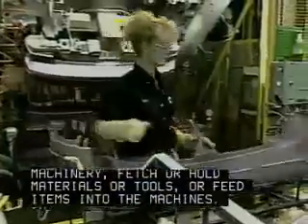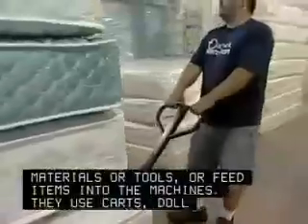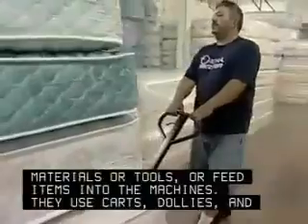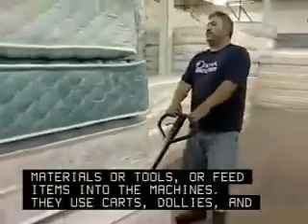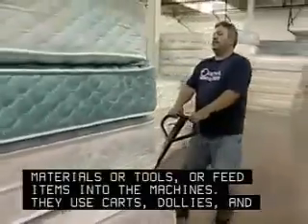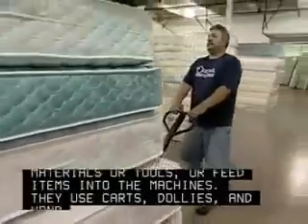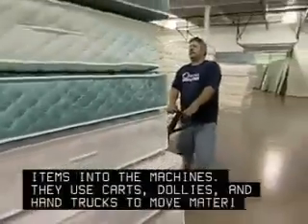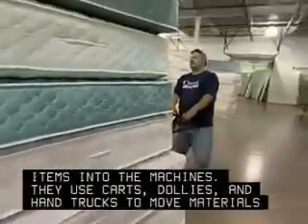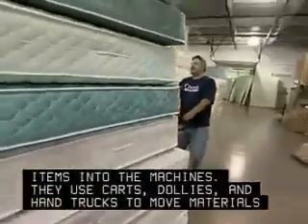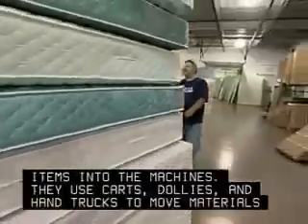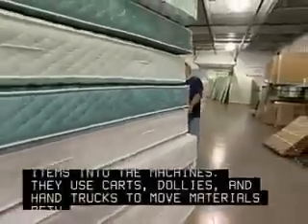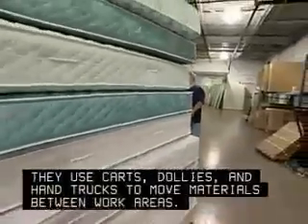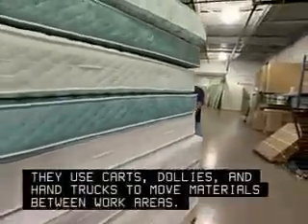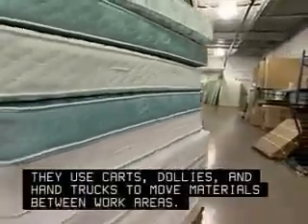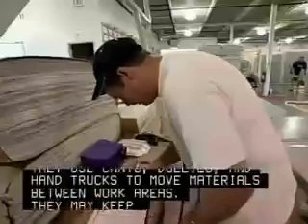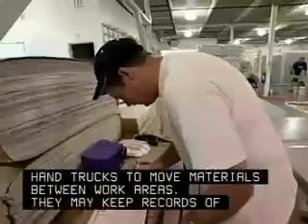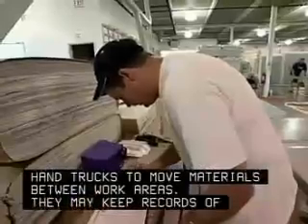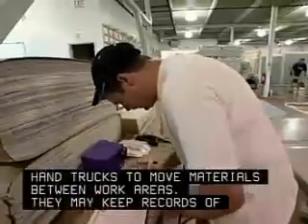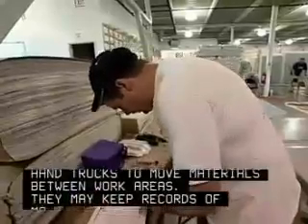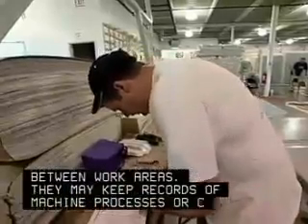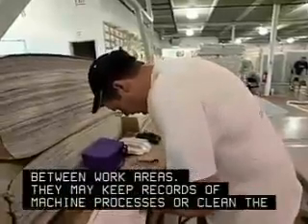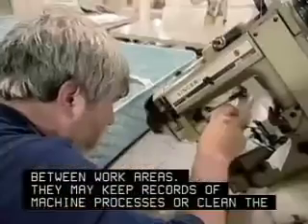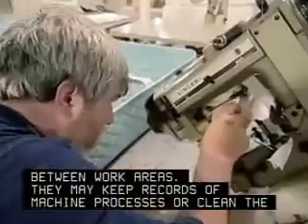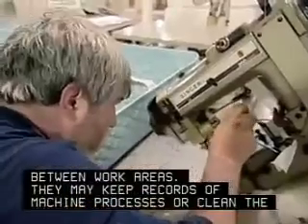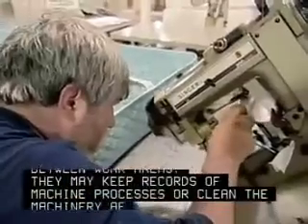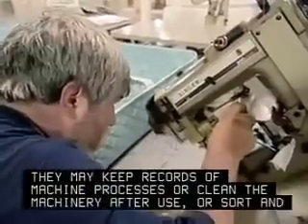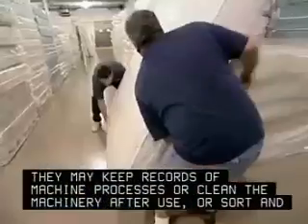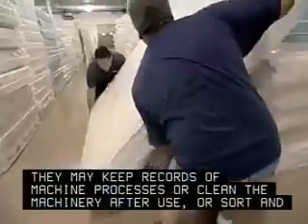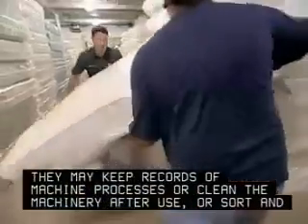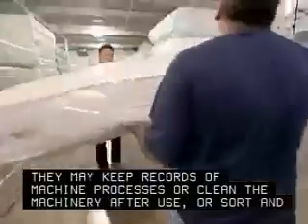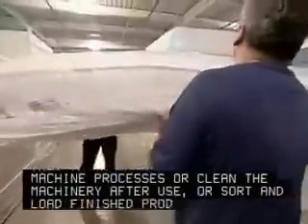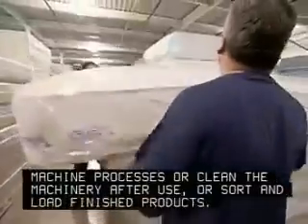They use carts, dollies, and hand trucks to move materials between work areas. They may keep records of machine processes or clean the machinery after use, or sort and load finished products.